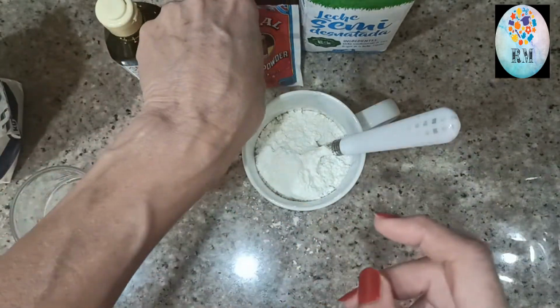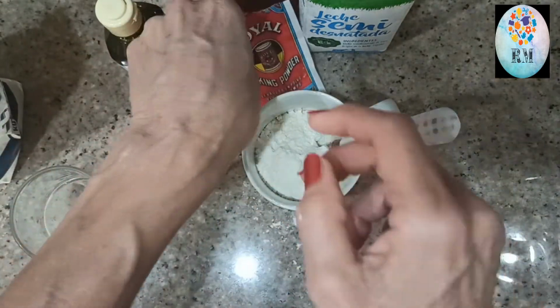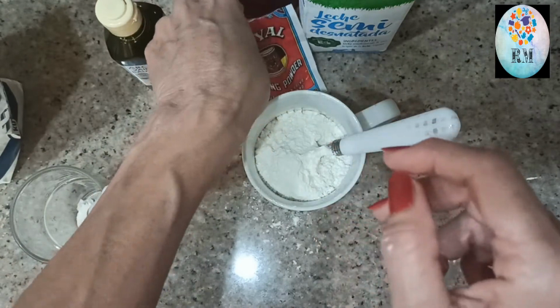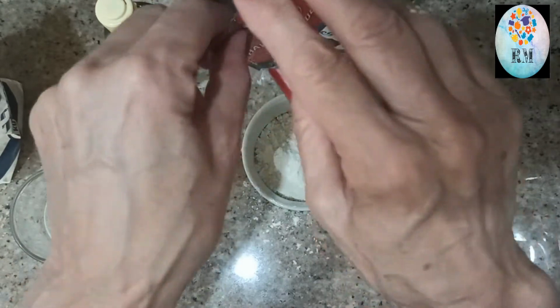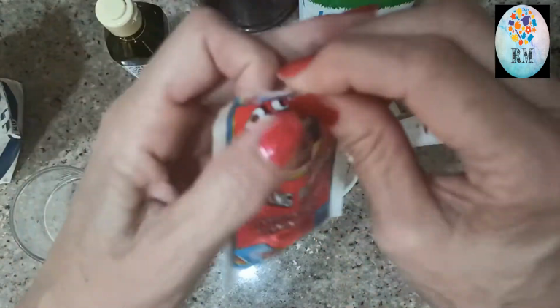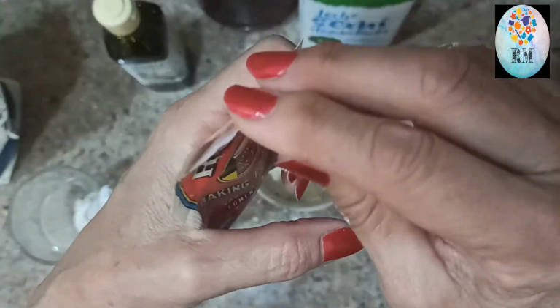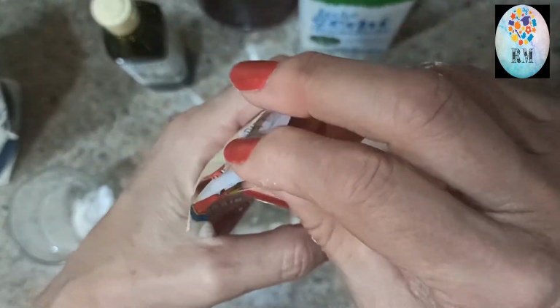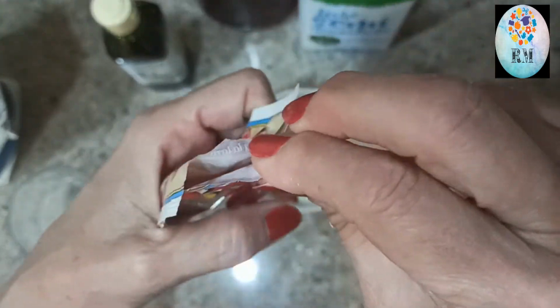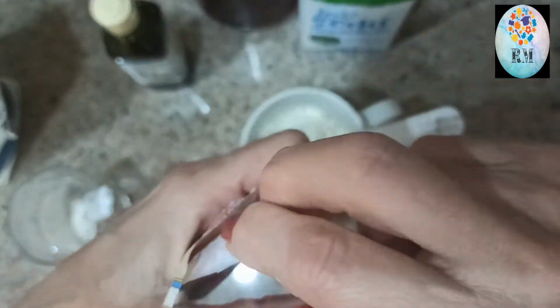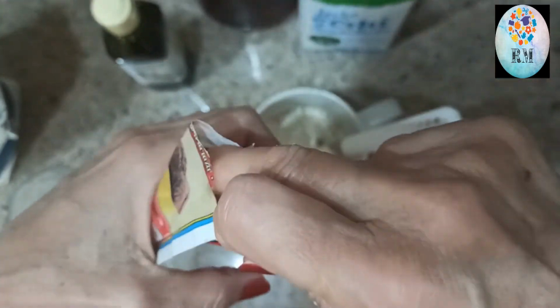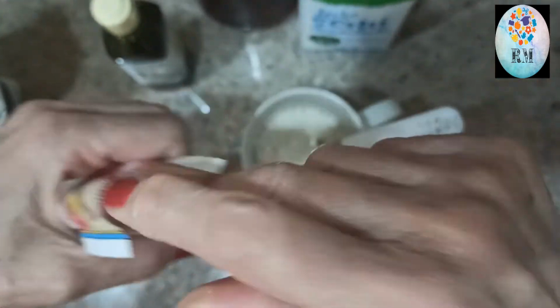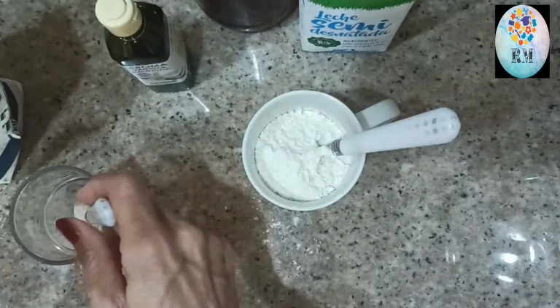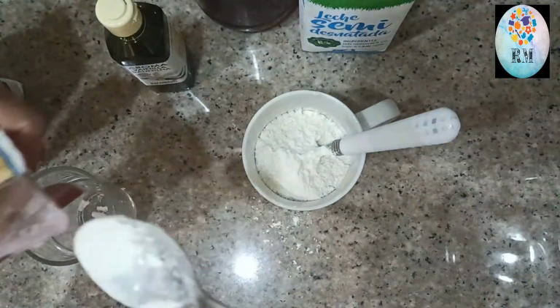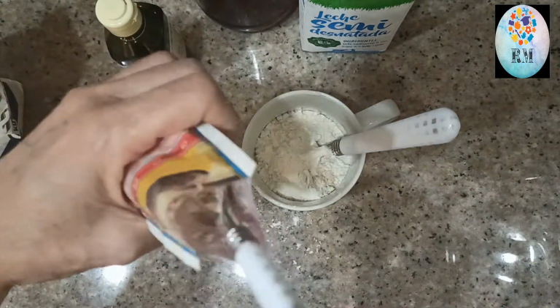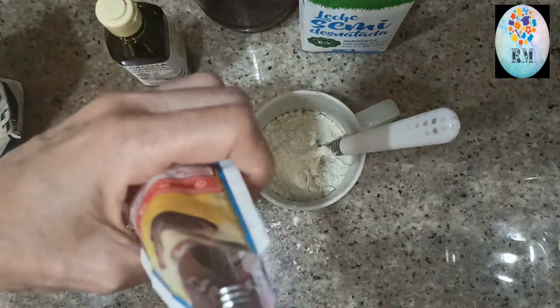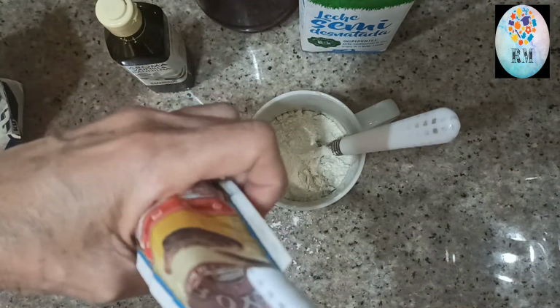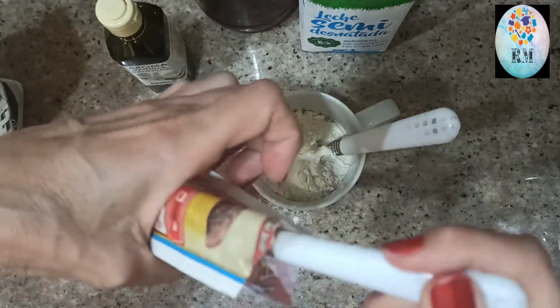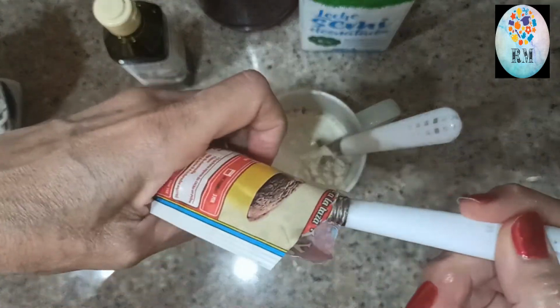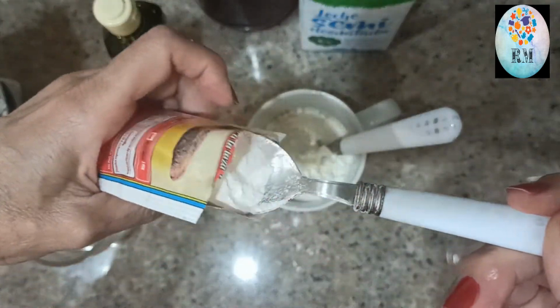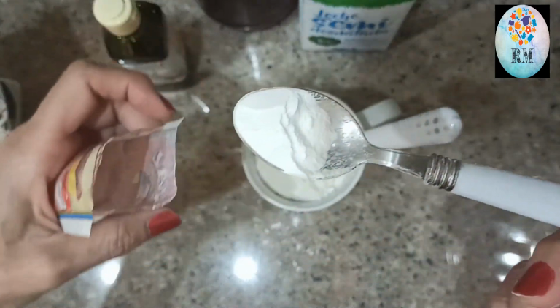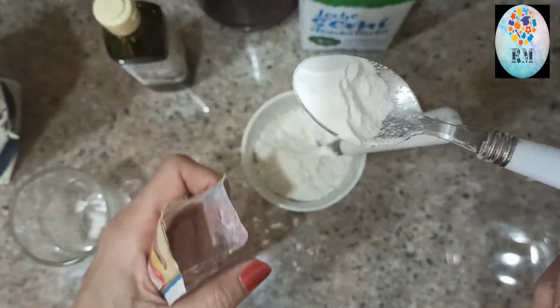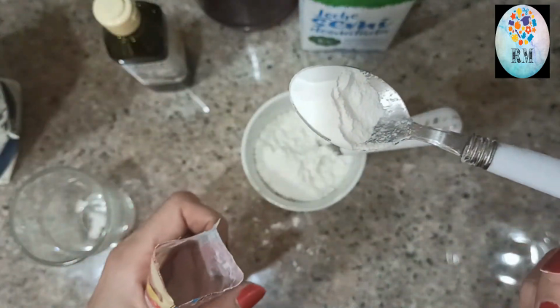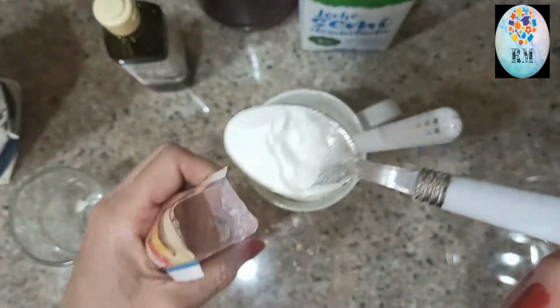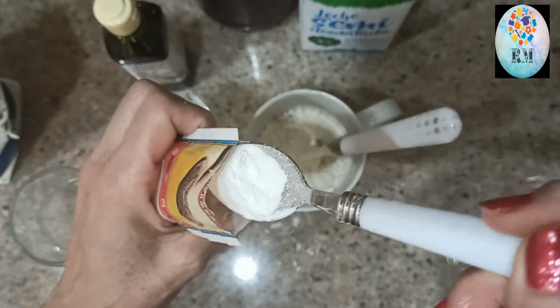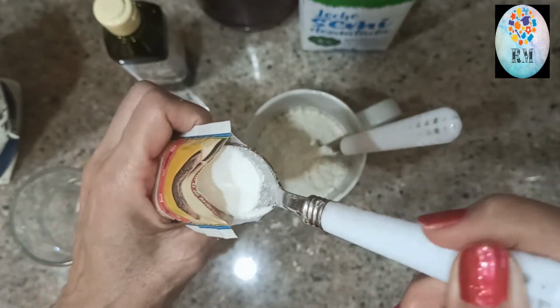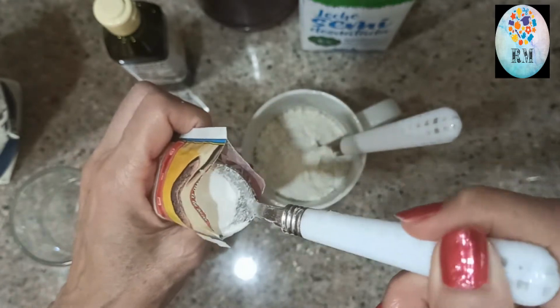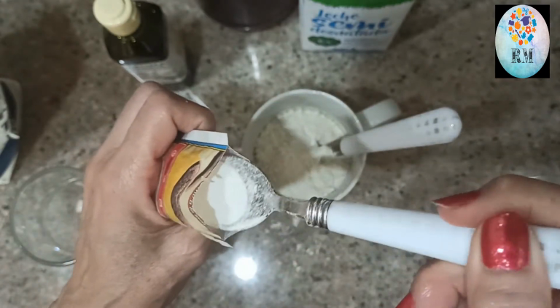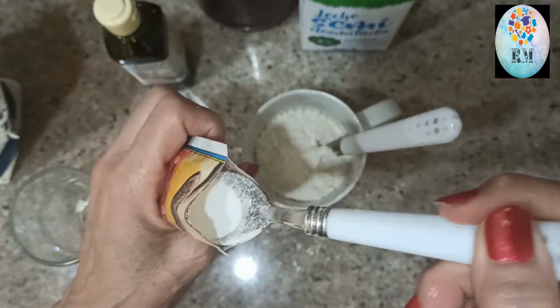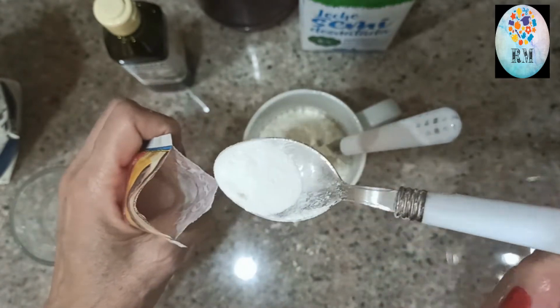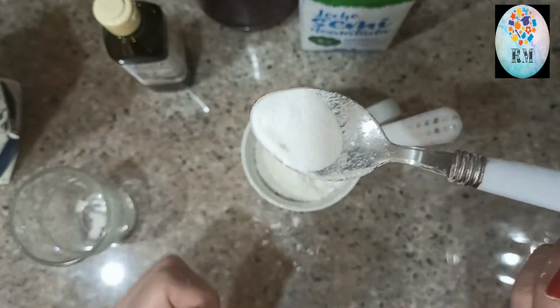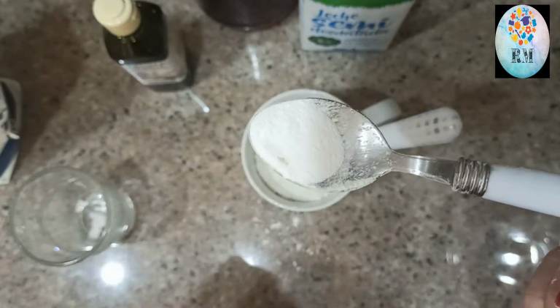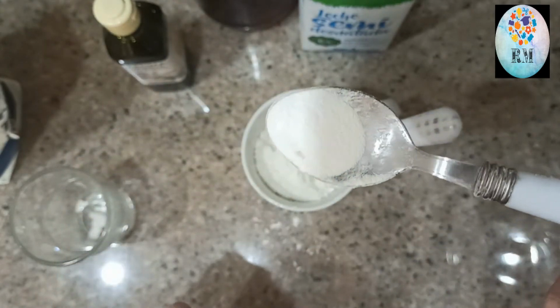Ahora, de levadura. Vamos a echar... aquí menos. Mirad, esta cantidad.